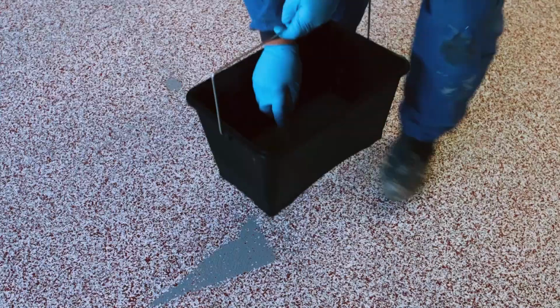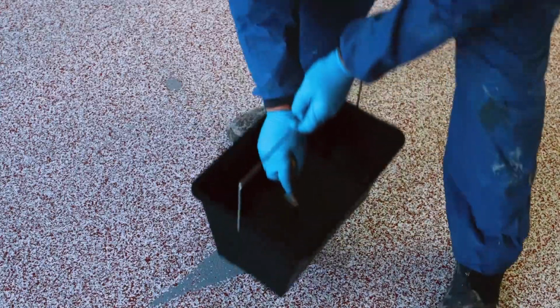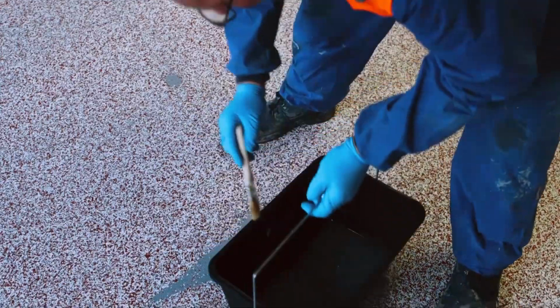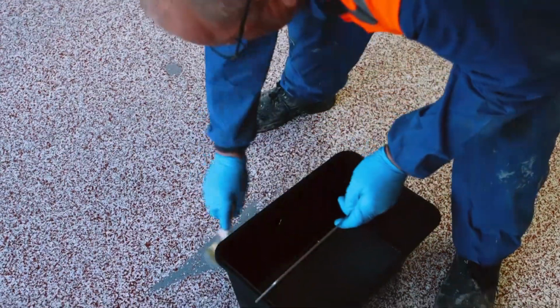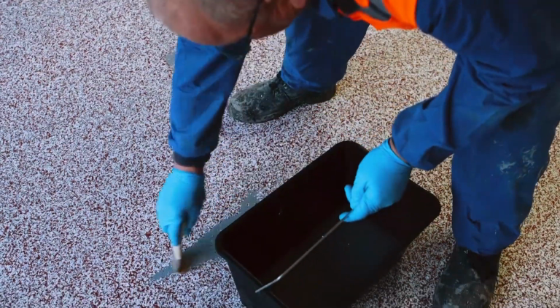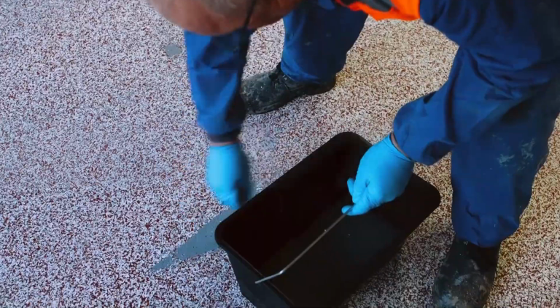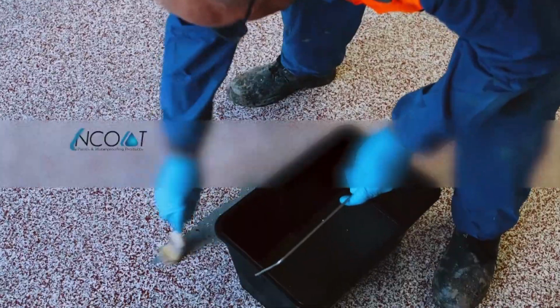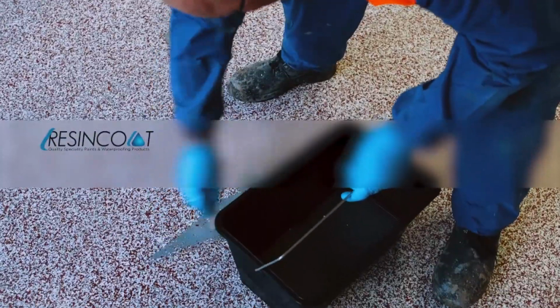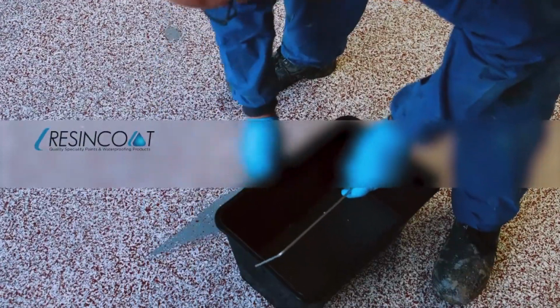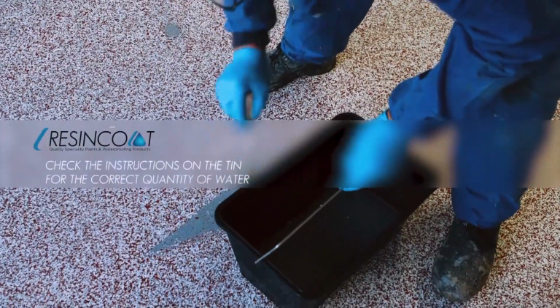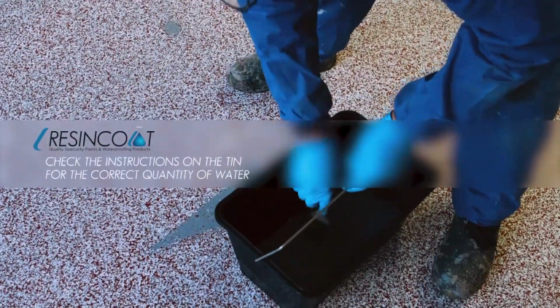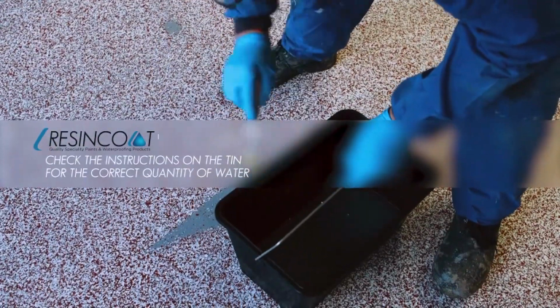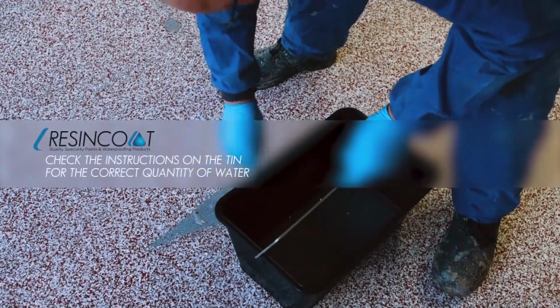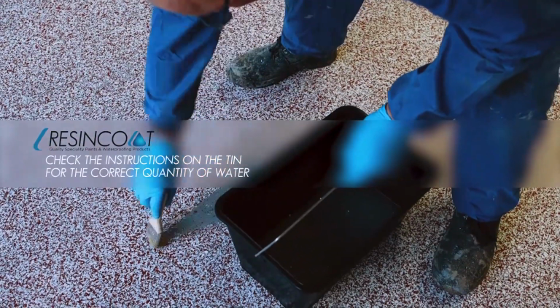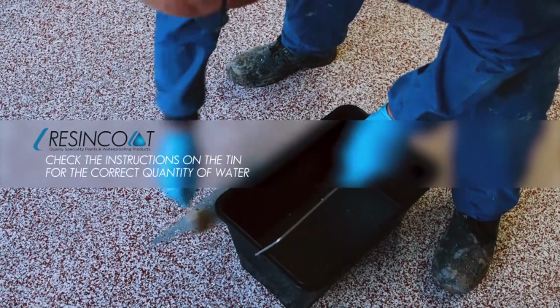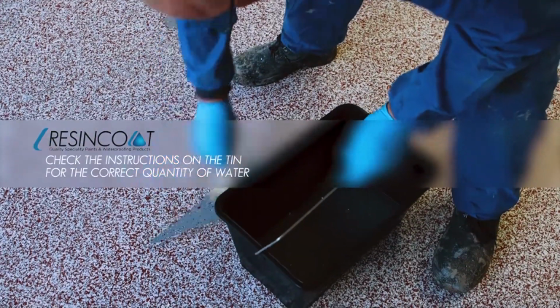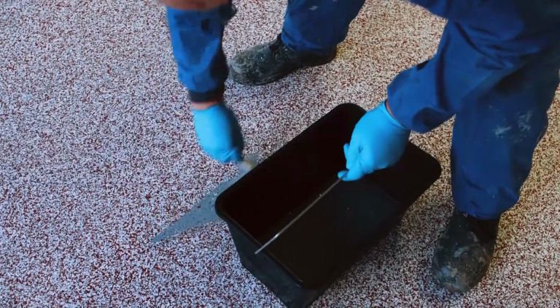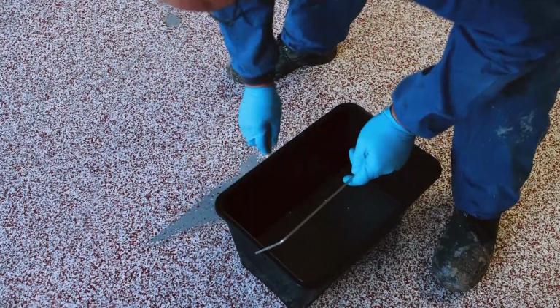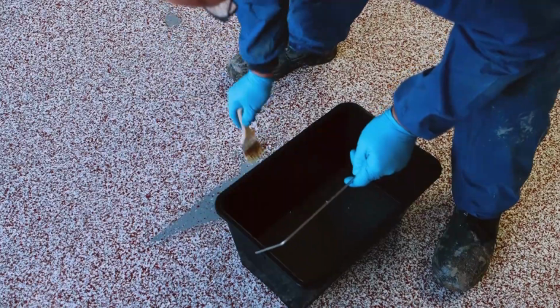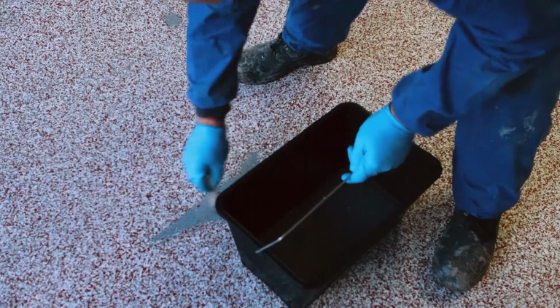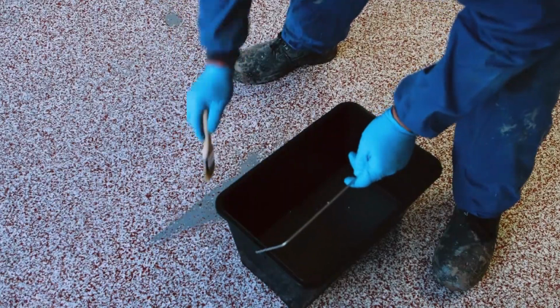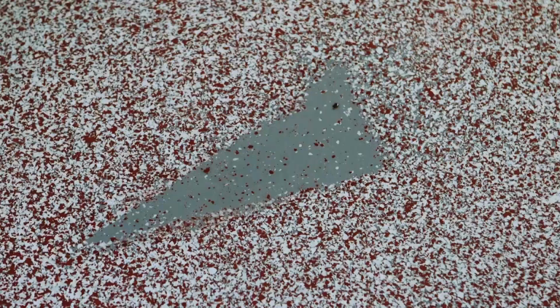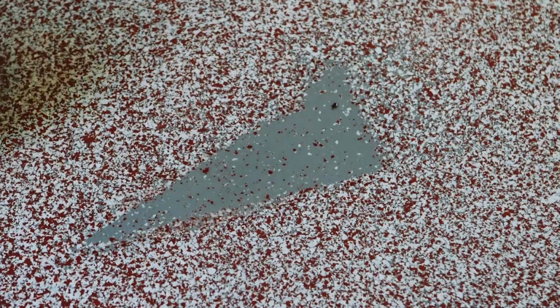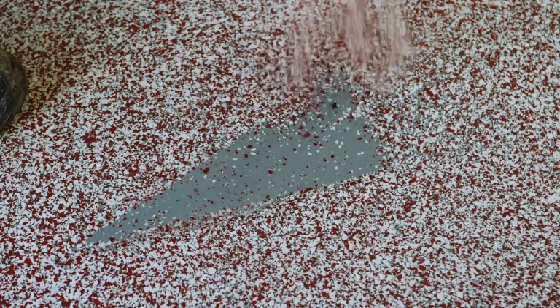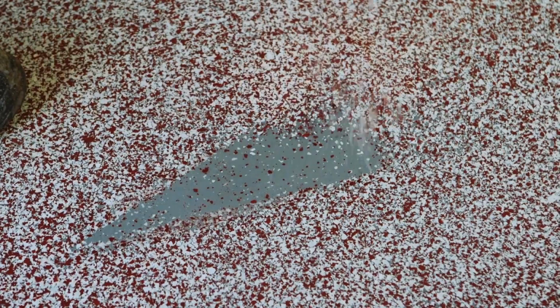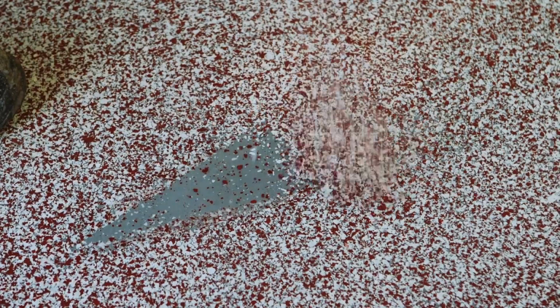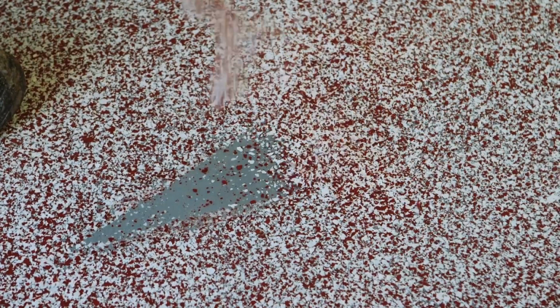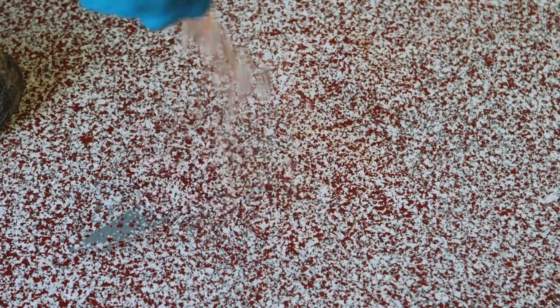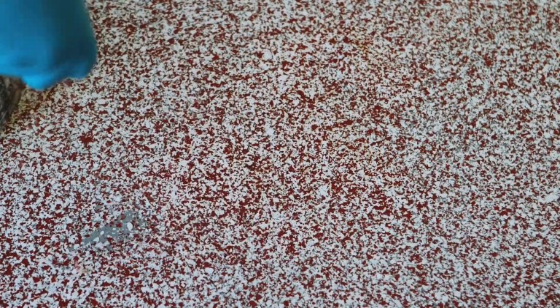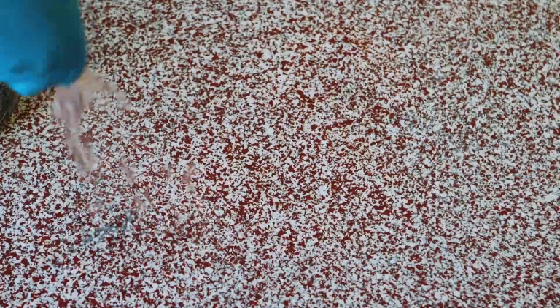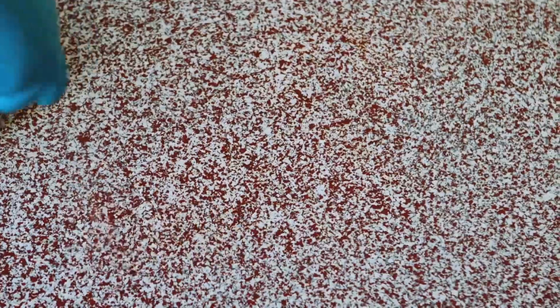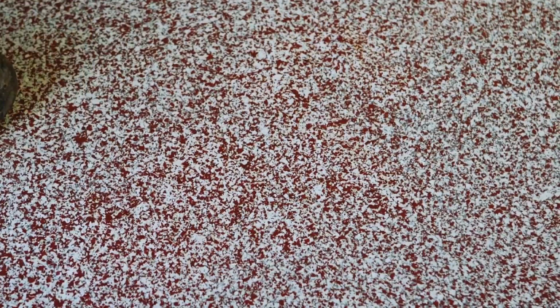You may discover some bald sections where the flake hasn't taken to the surface. To reapply the flake, coat the small section or patch with another layer of resin coat and cast more PVA flakes onto the surface.